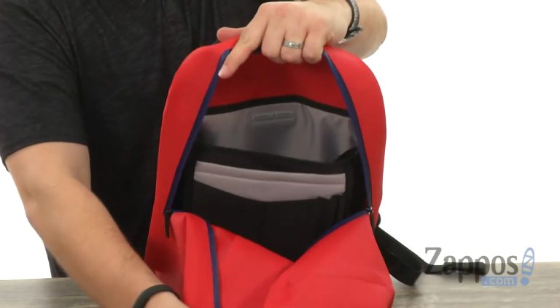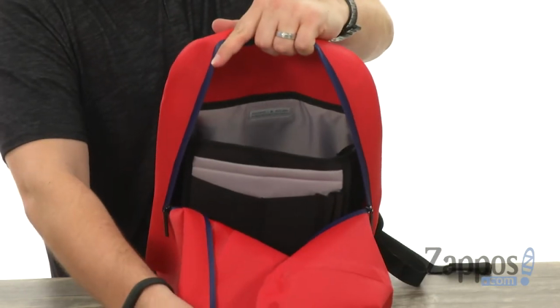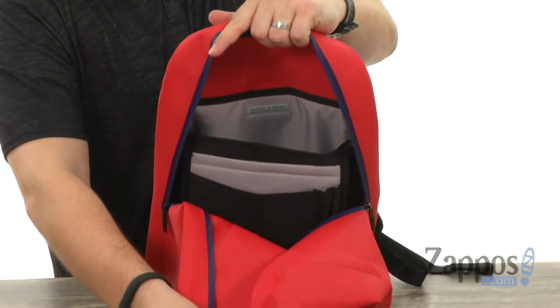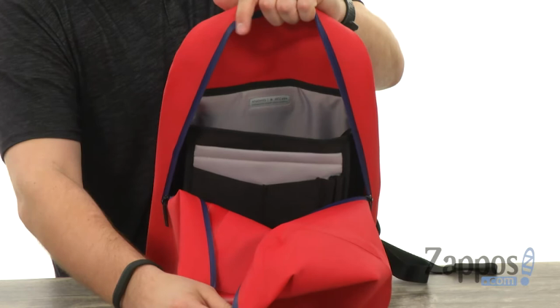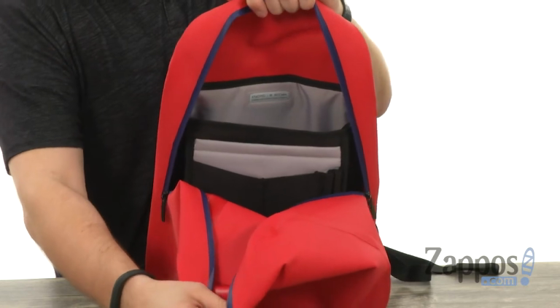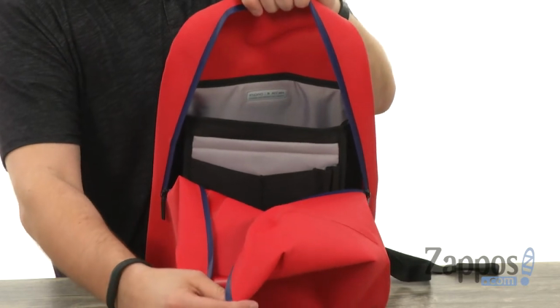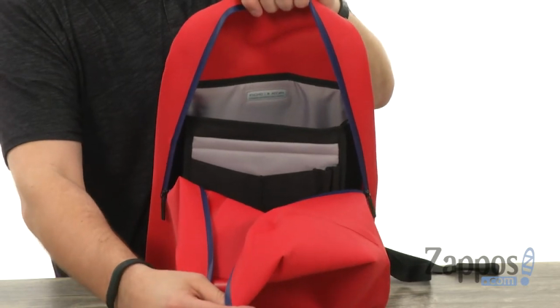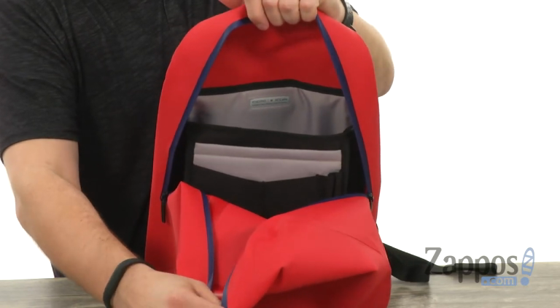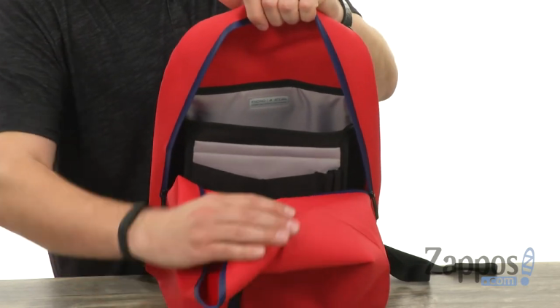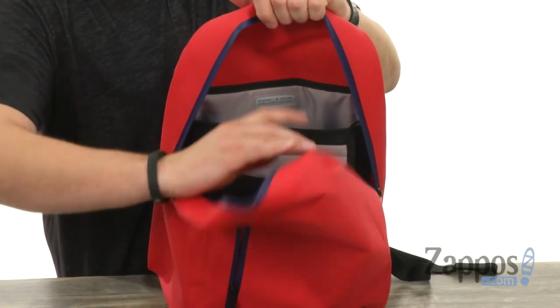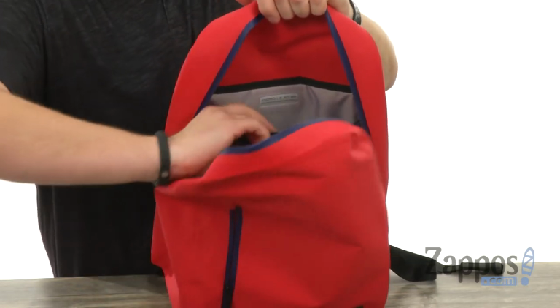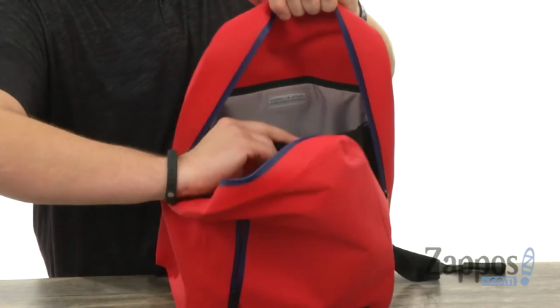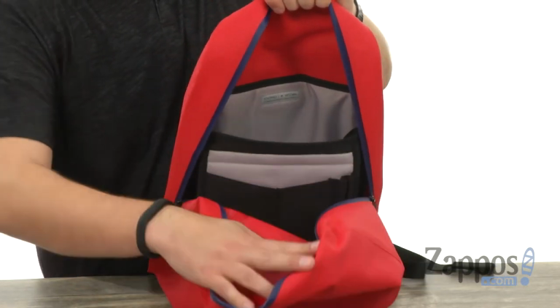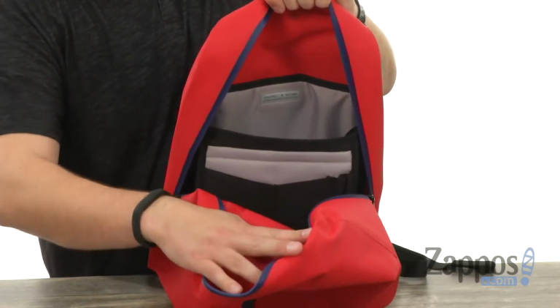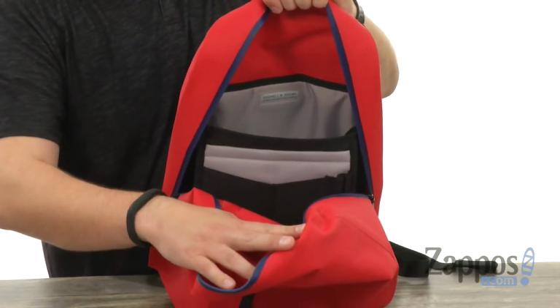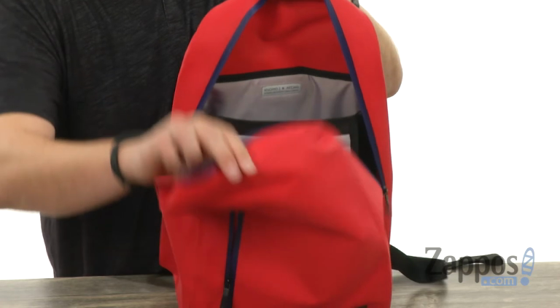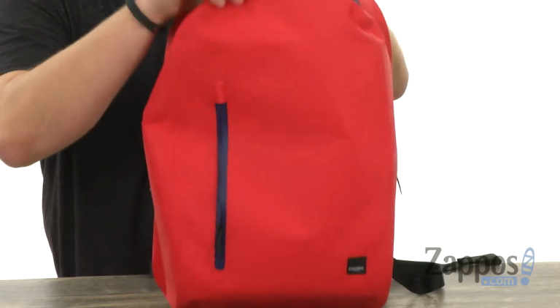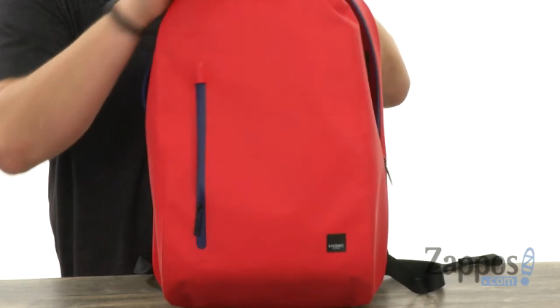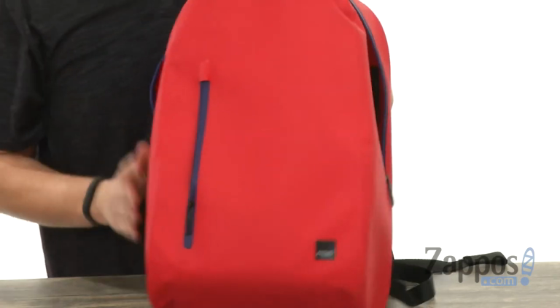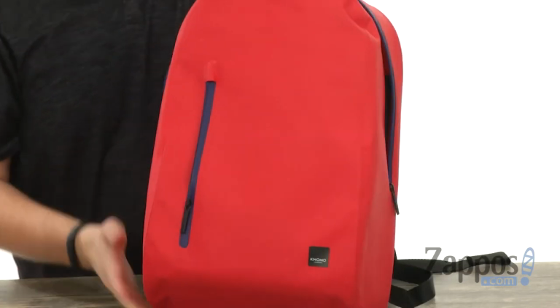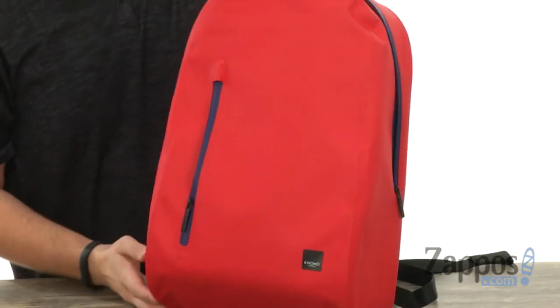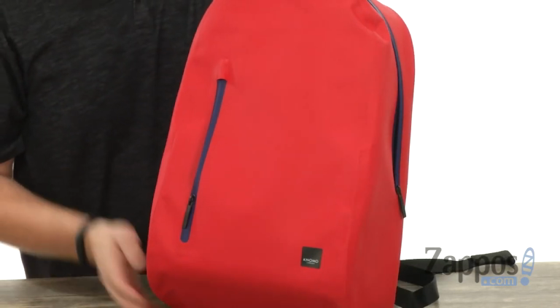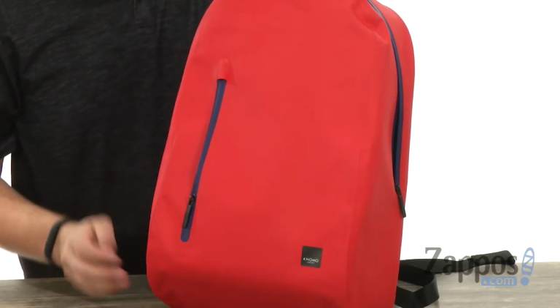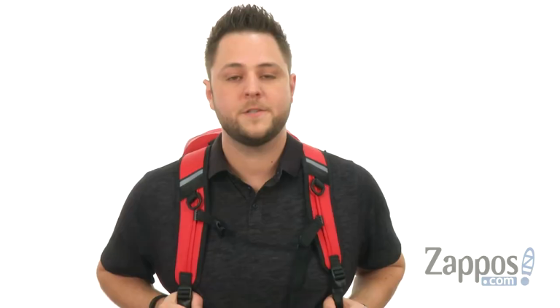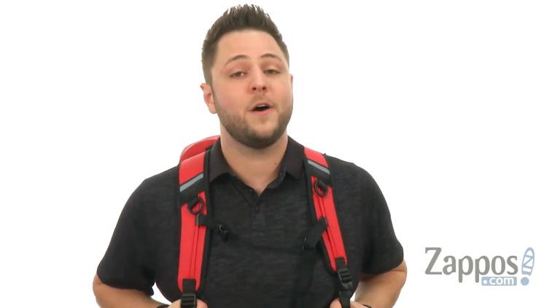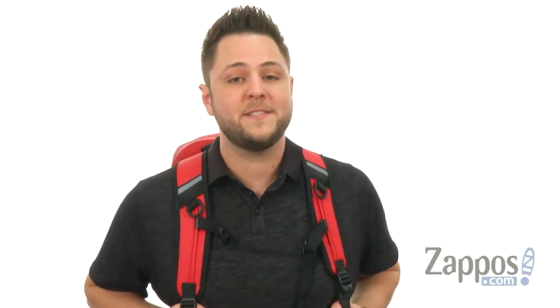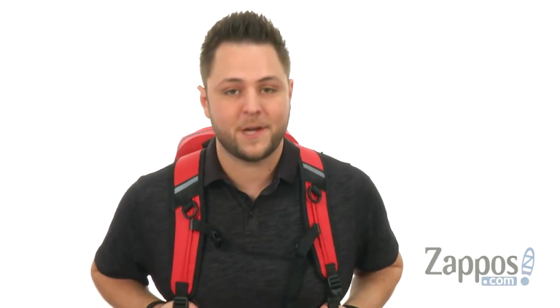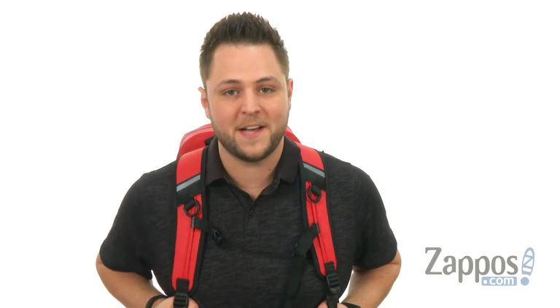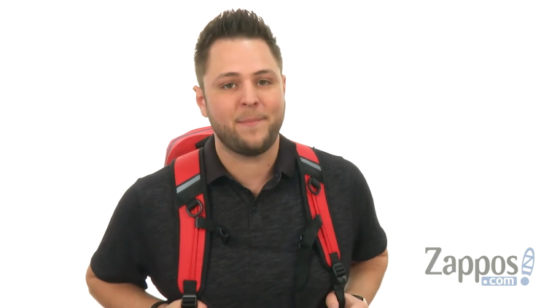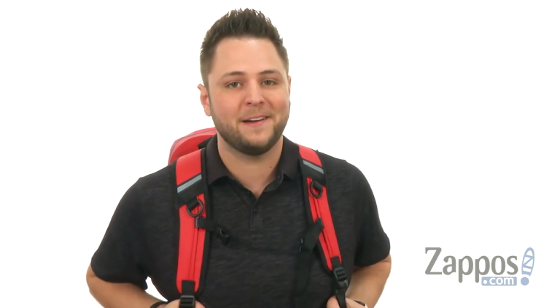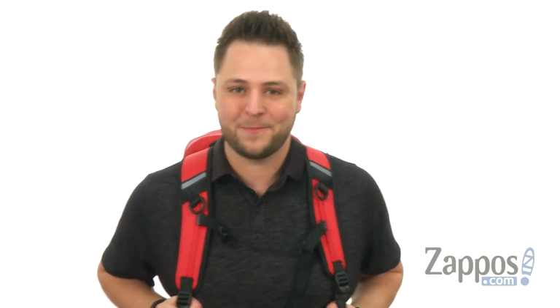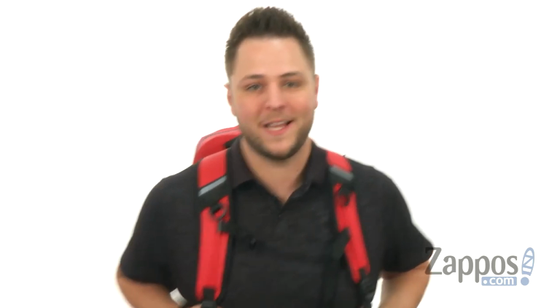Got lots of space in there with great organization against the back of the bag. Check it out — you got this nice little padded sleeve back here that will accommodate up to a 14-inch laptop, so you can carry around your electronics securely. So don't miss out on this awesome backpack, it's from Nomo London.